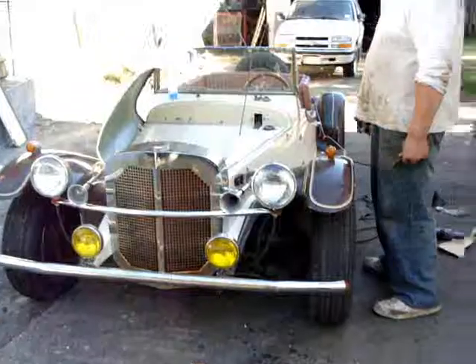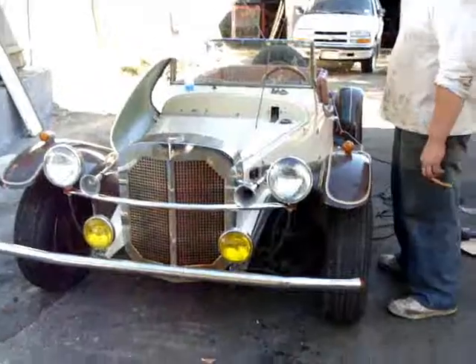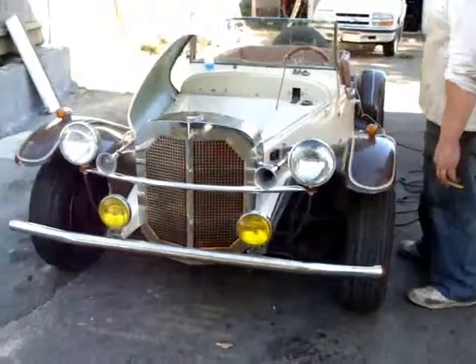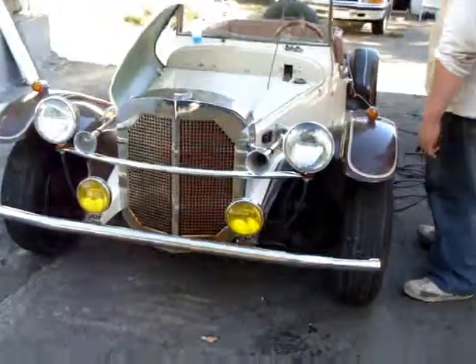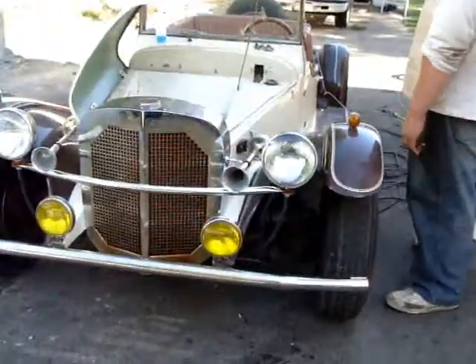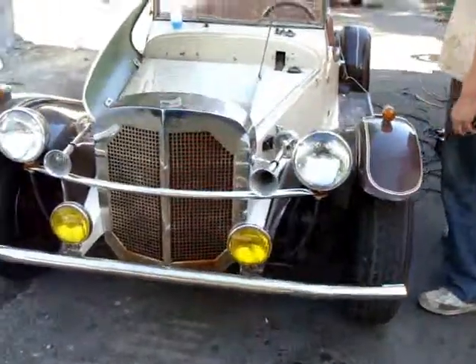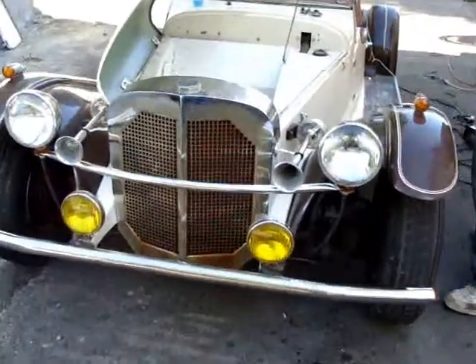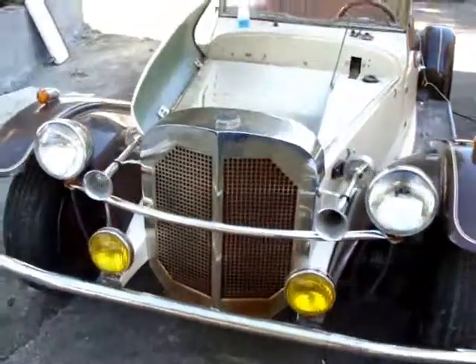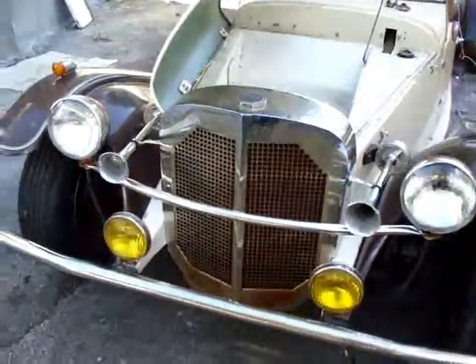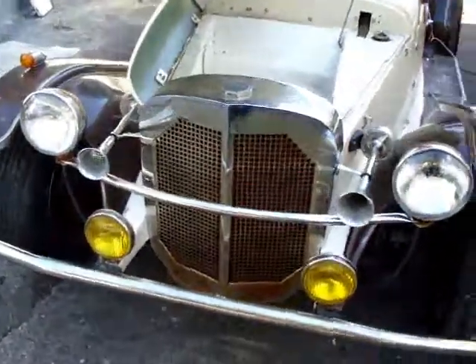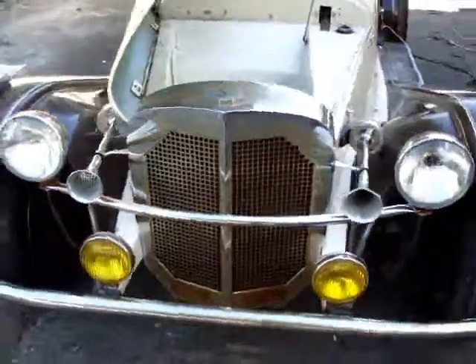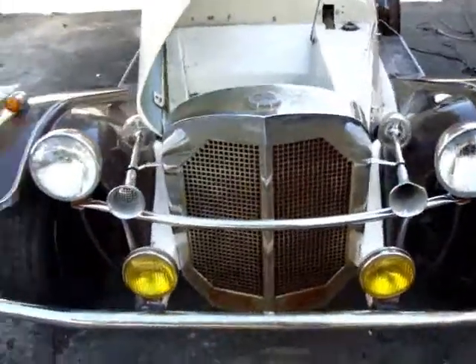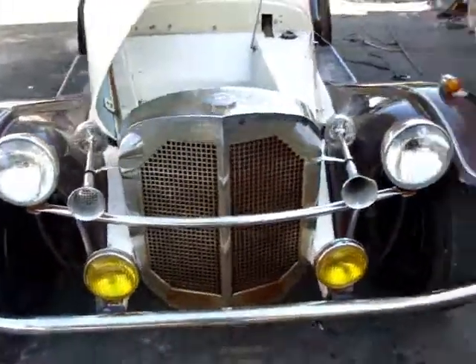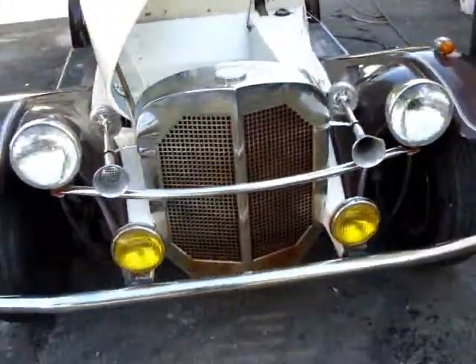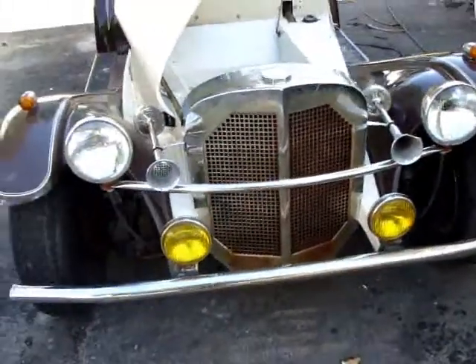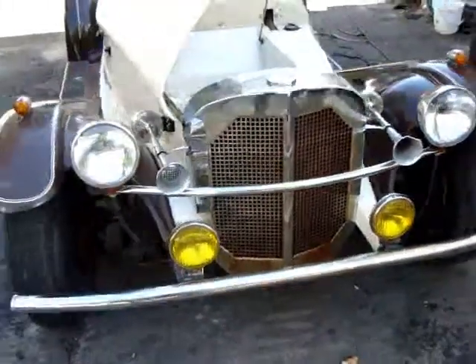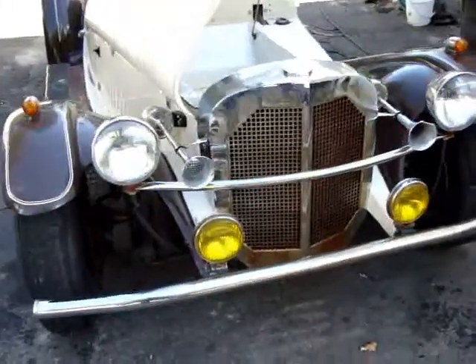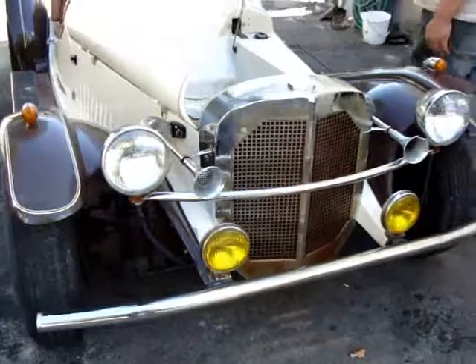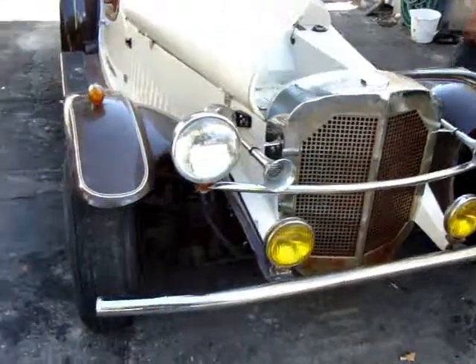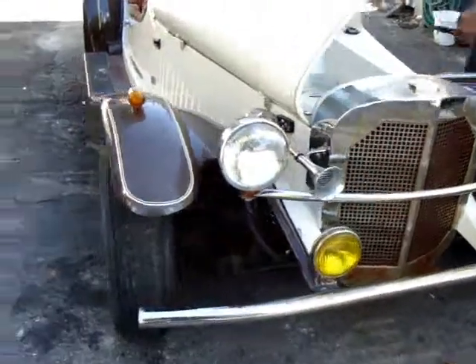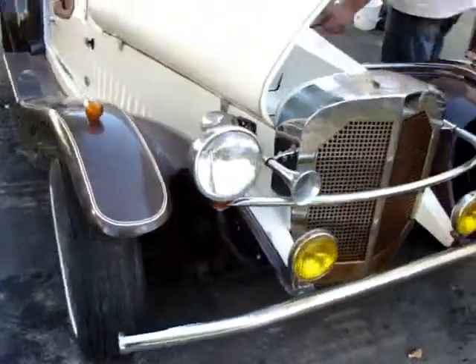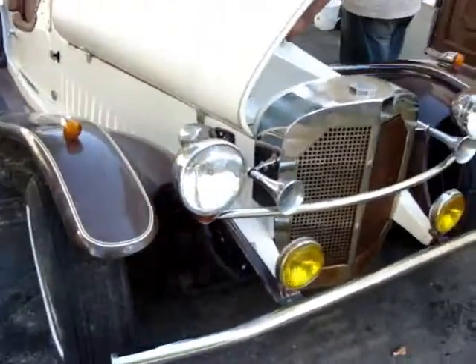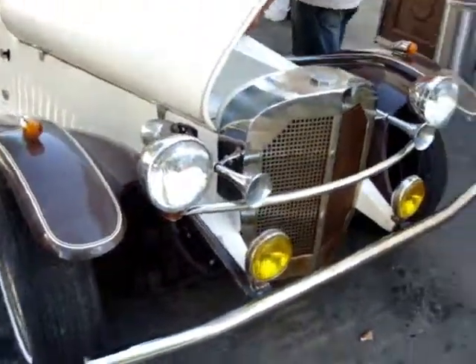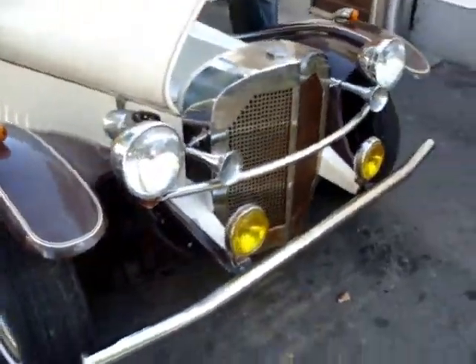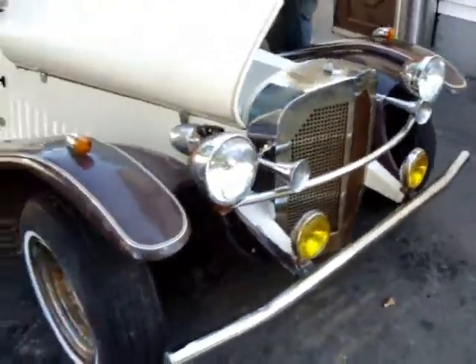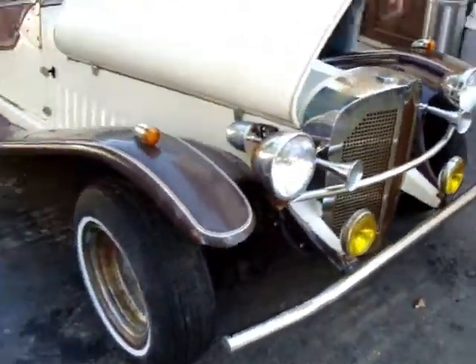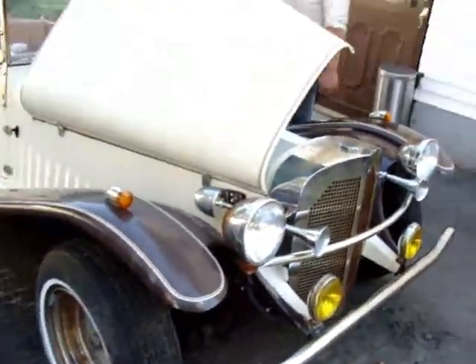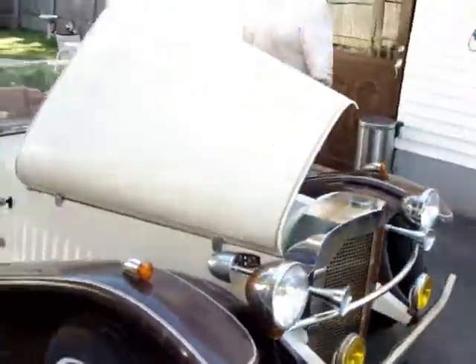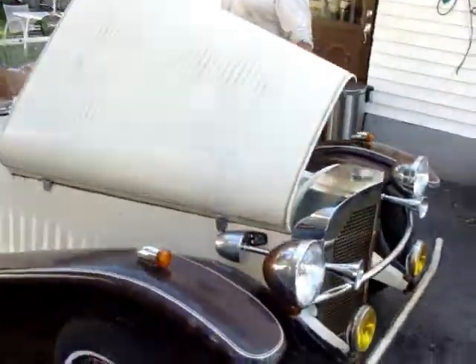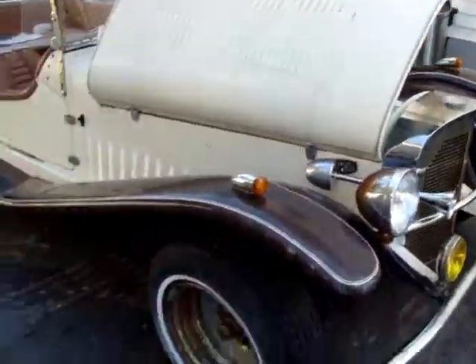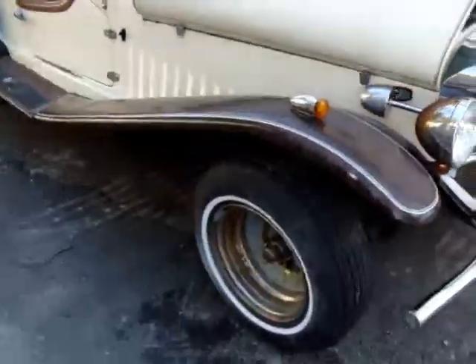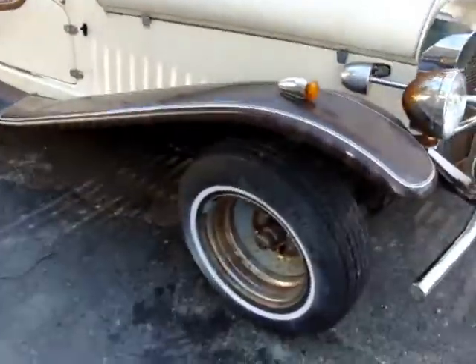Hey everybody, this is Chuck and Carlo. Today we have a 40s-looking kit car. It was picked up for 300 bucks, about two hours ago.